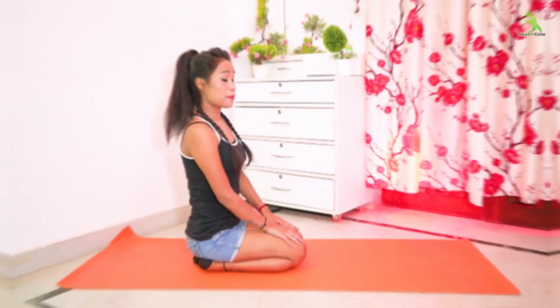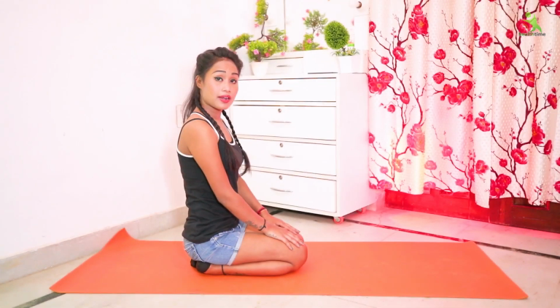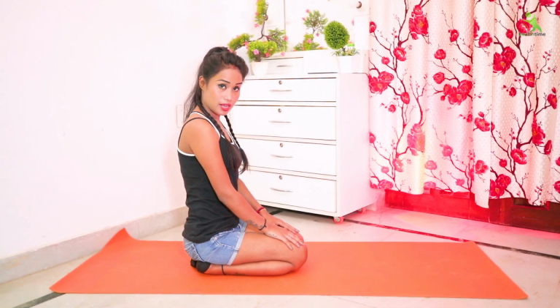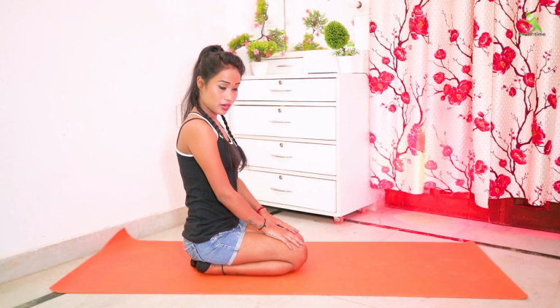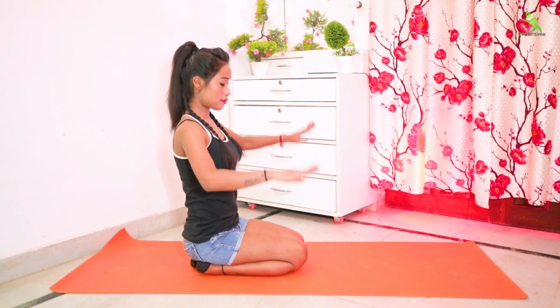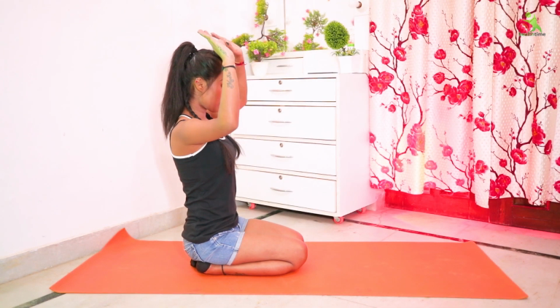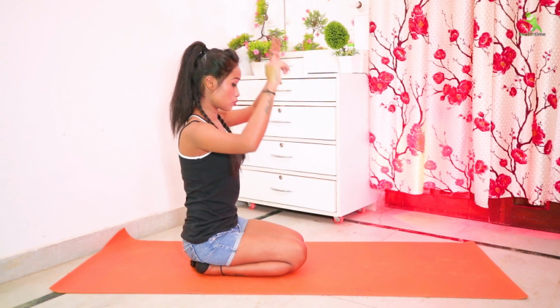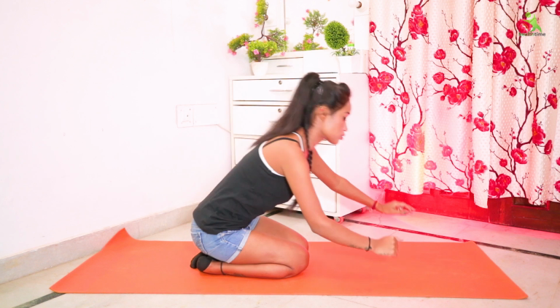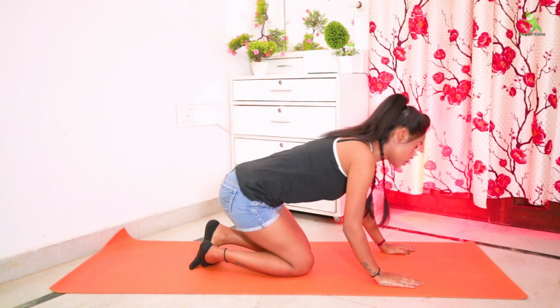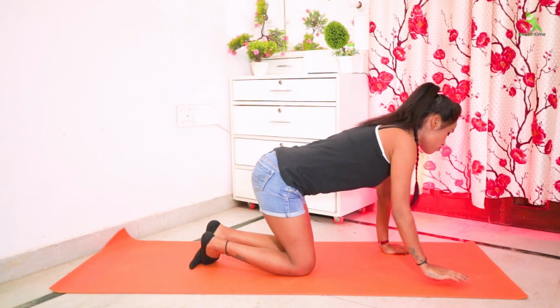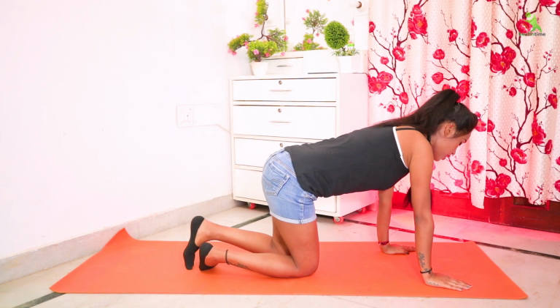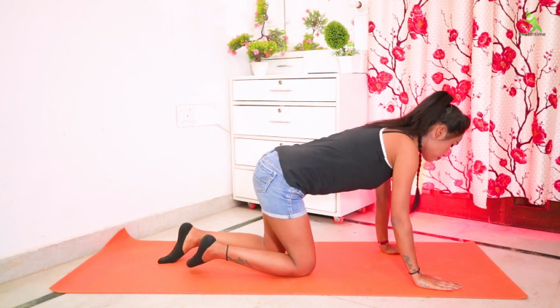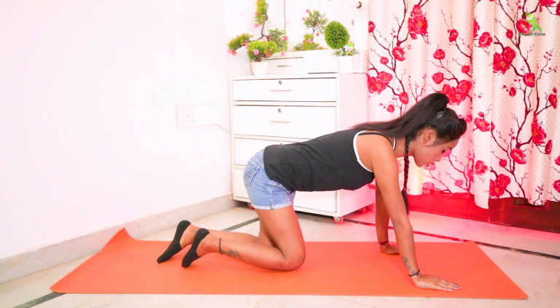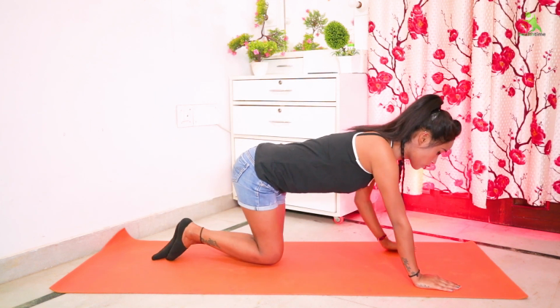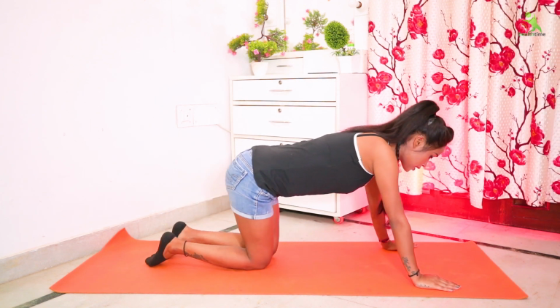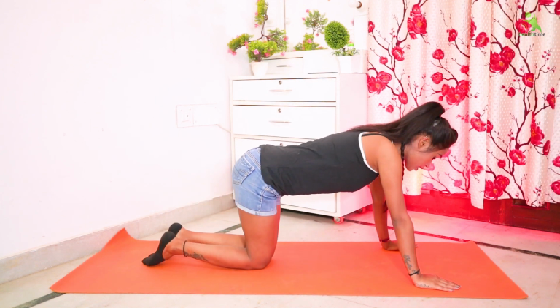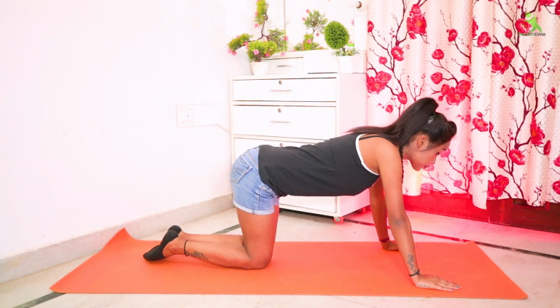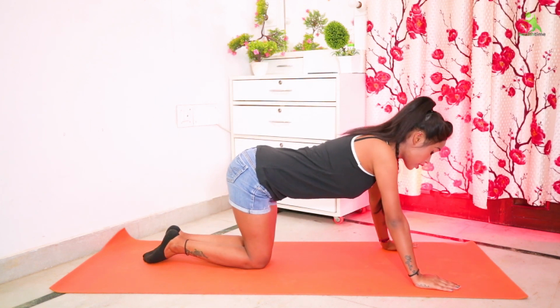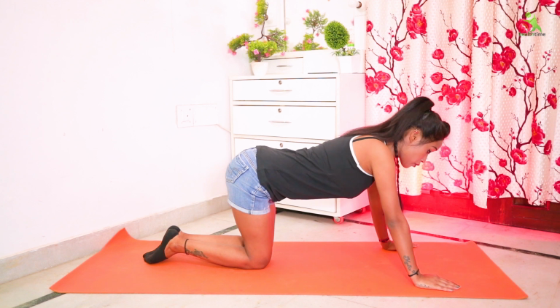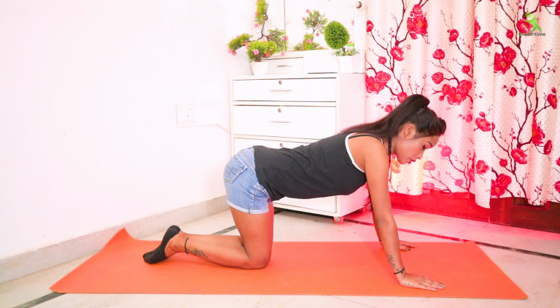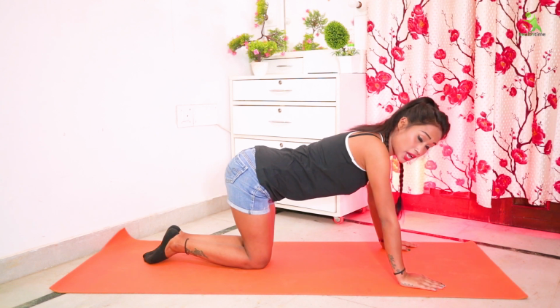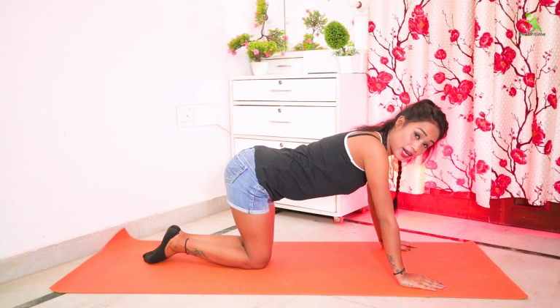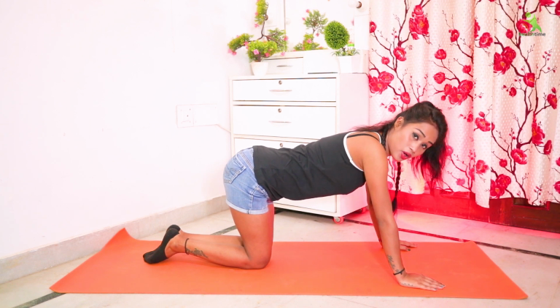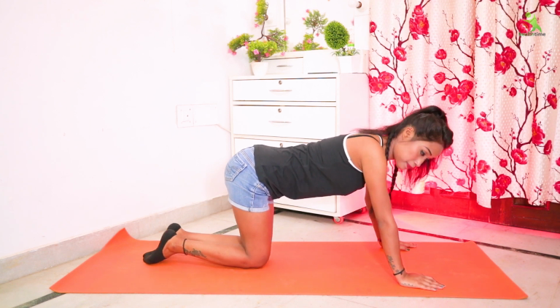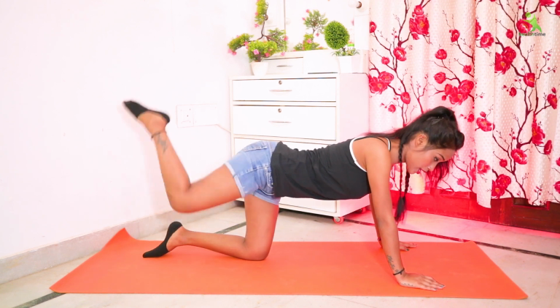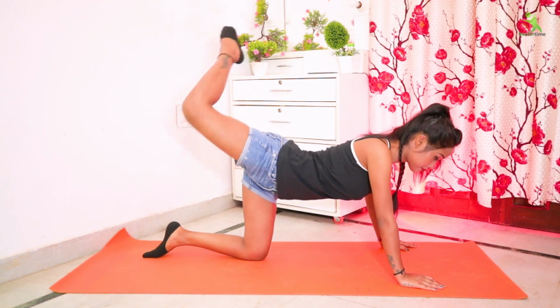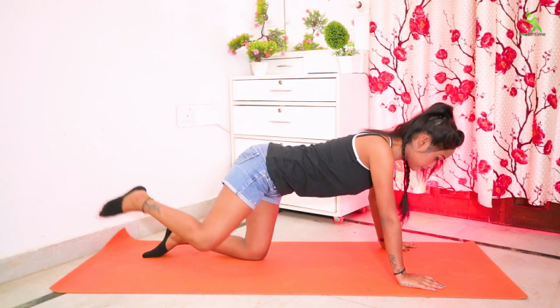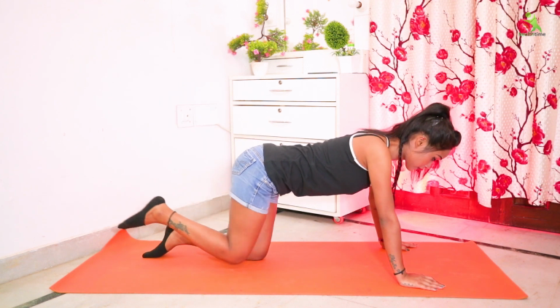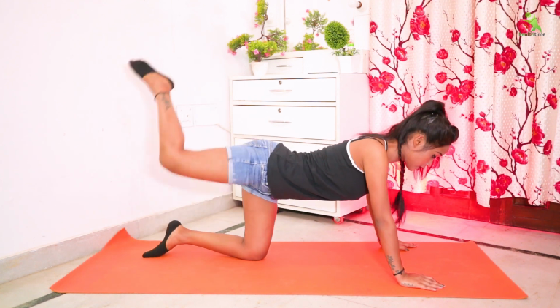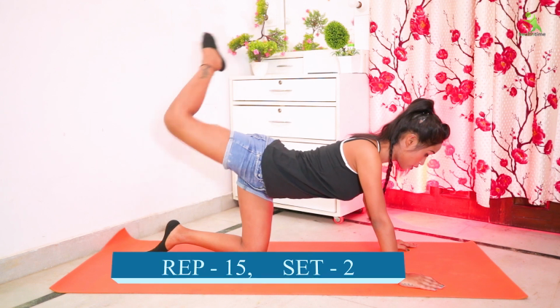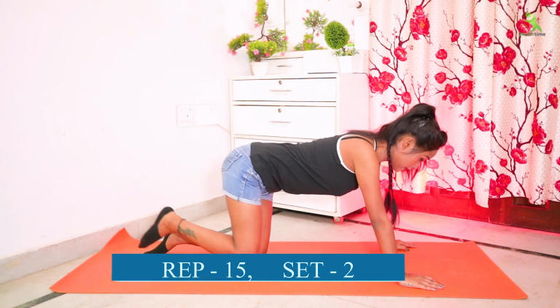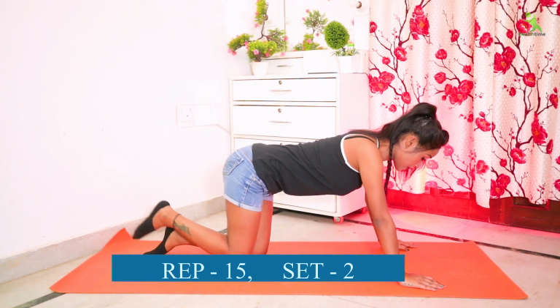Now let's do our next exercise. First of all, make your hands straight and bend your legs. First, use your right leg — we have to do the right leg.